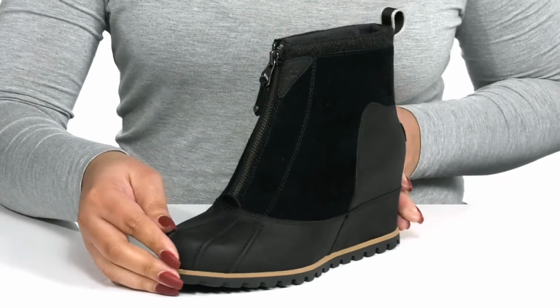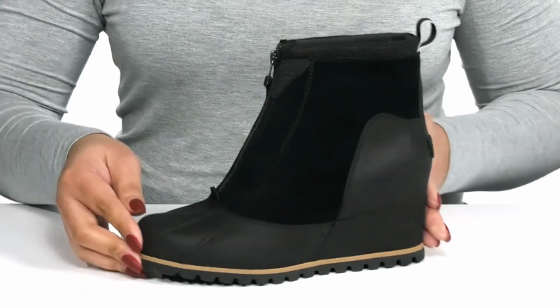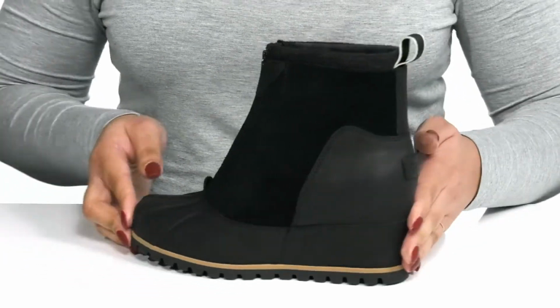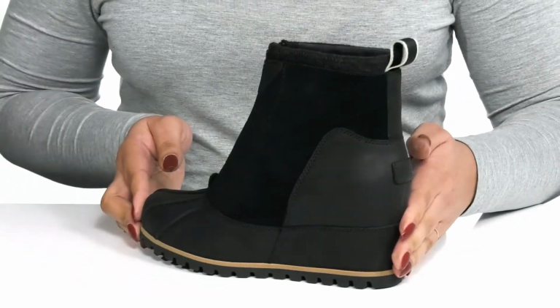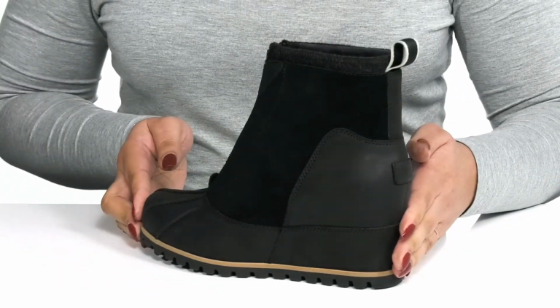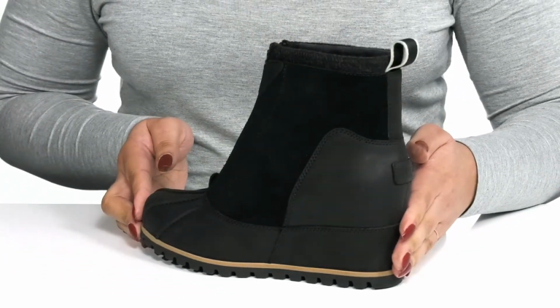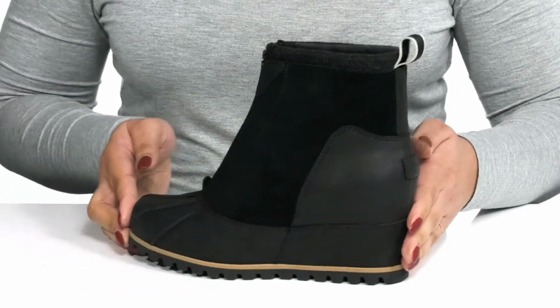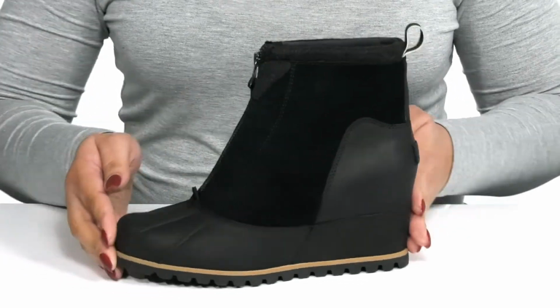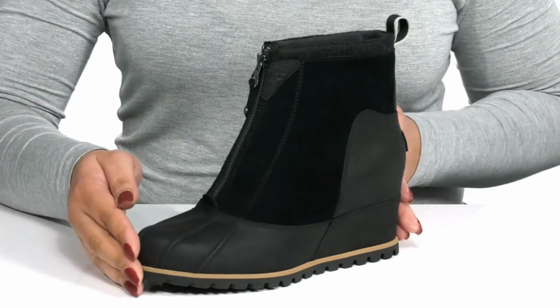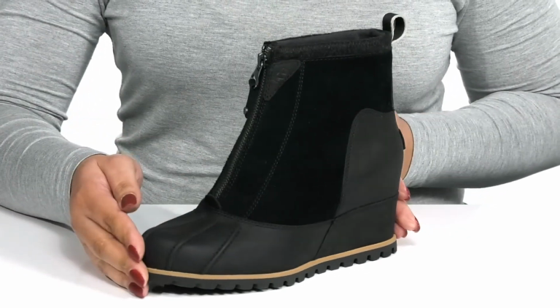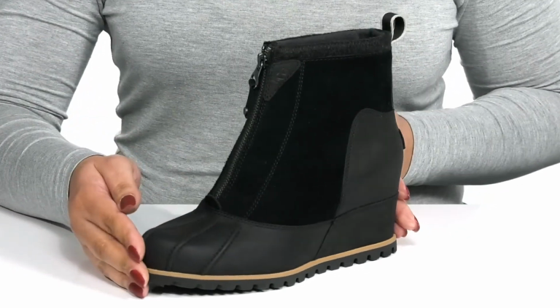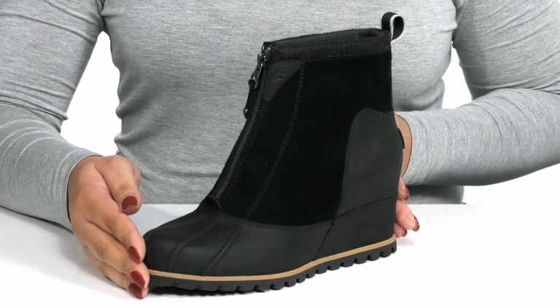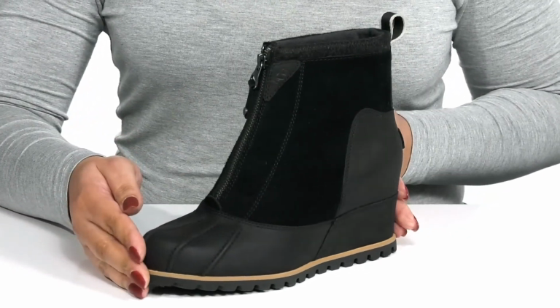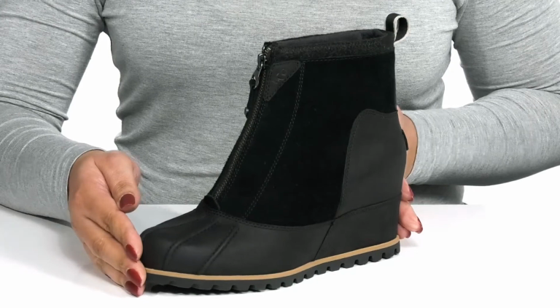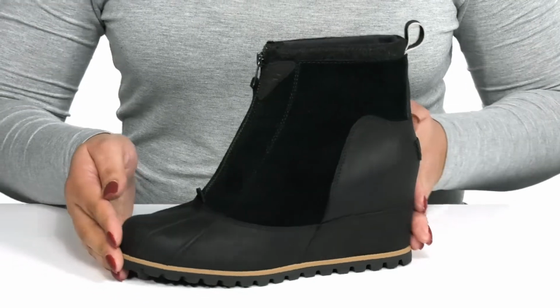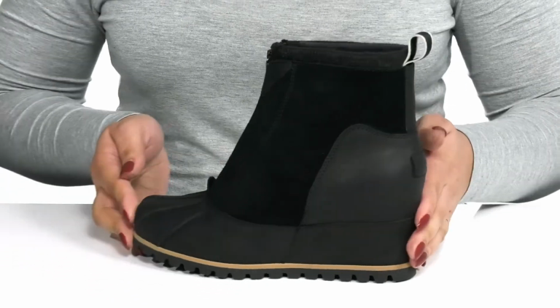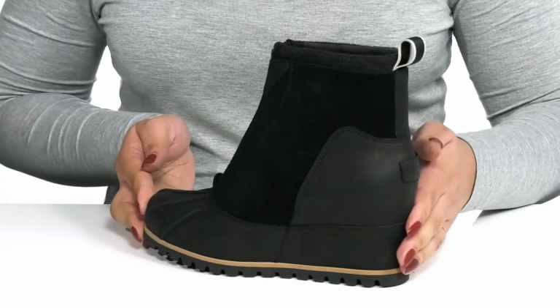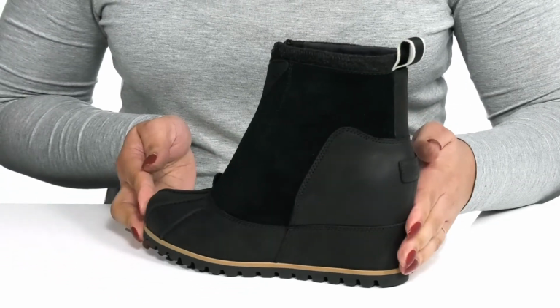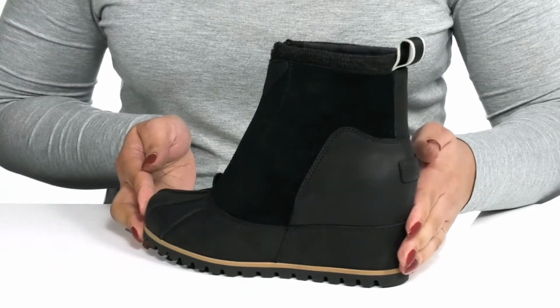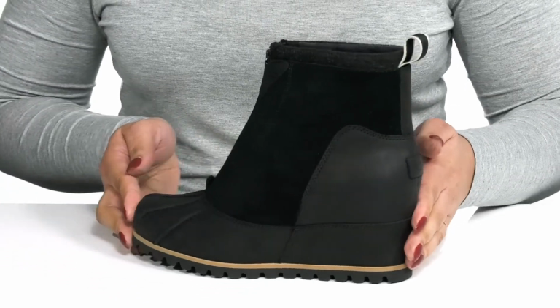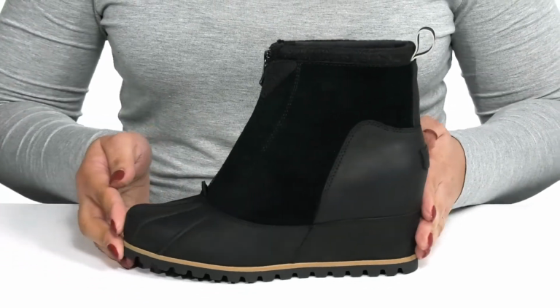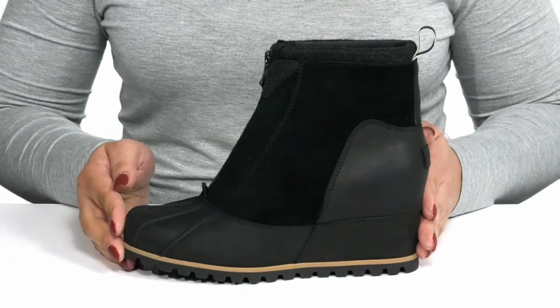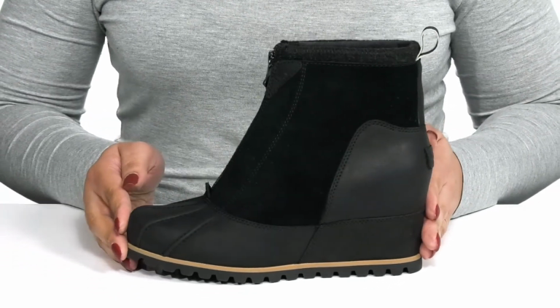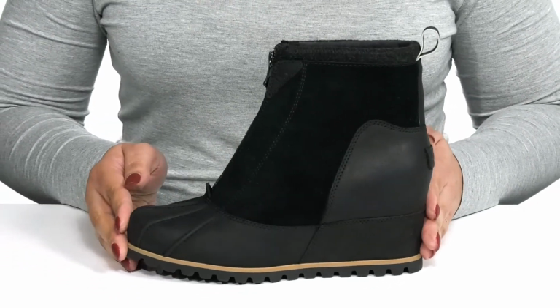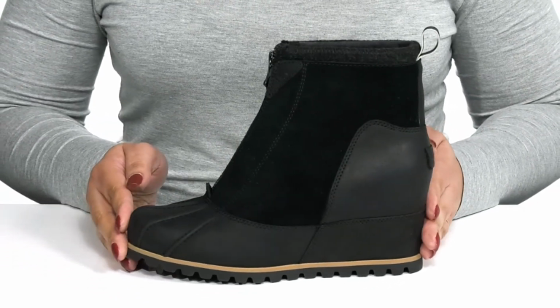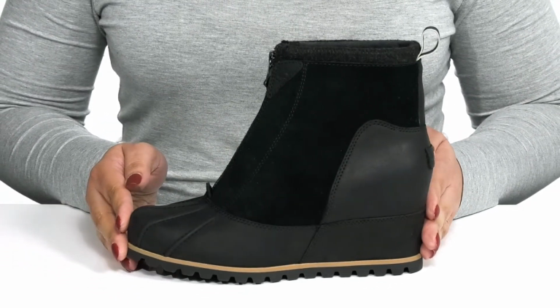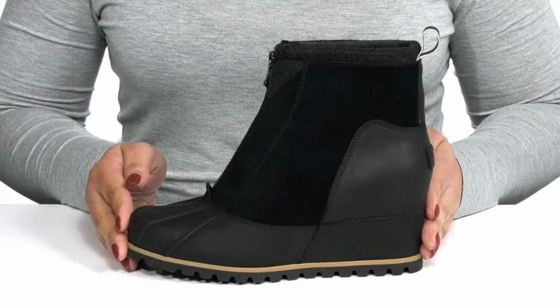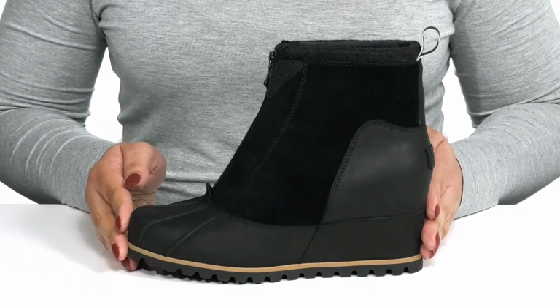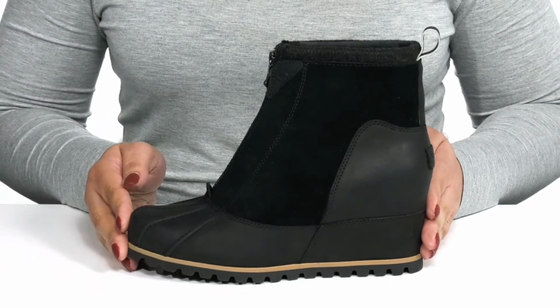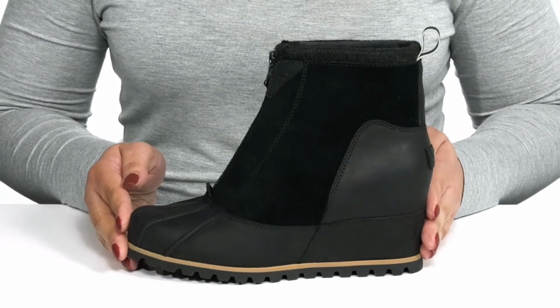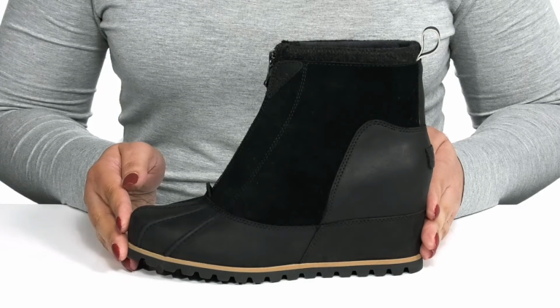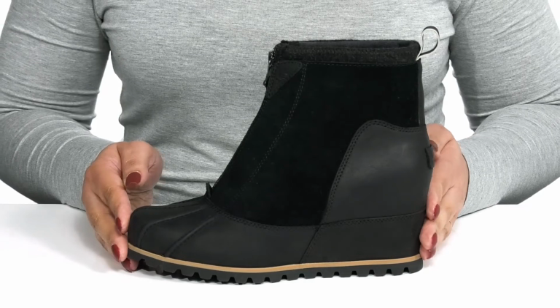They have some contrasting textures and overlays, giving you a simple yet stylish look that's perfect for the season. I would wear these with your favorite pair of denim and a nice sweater.